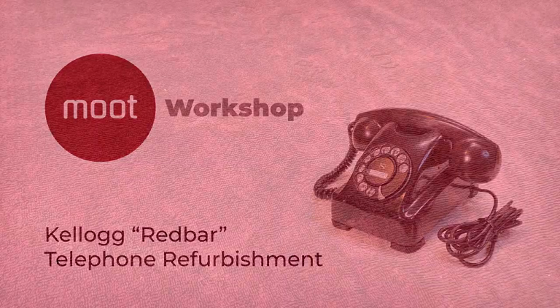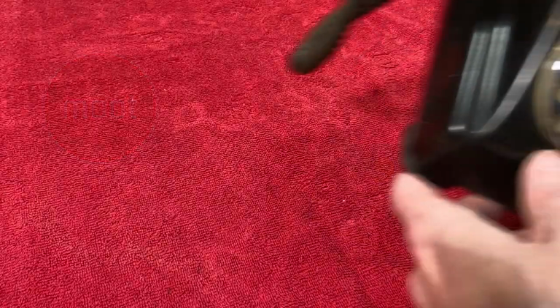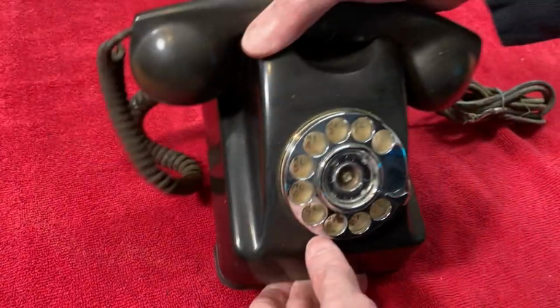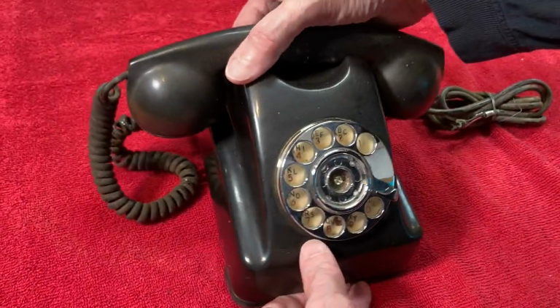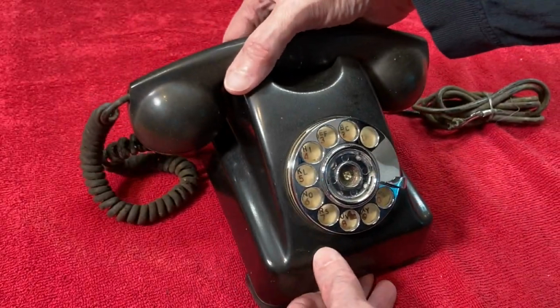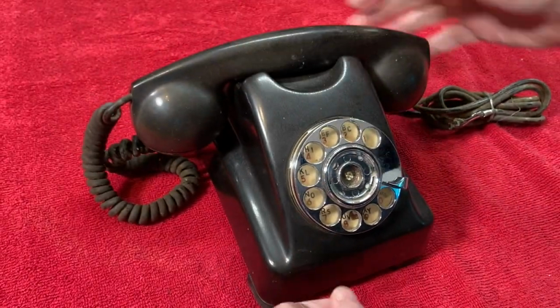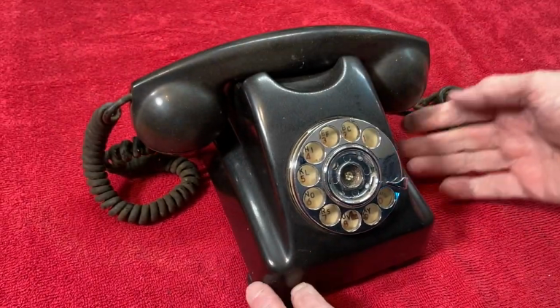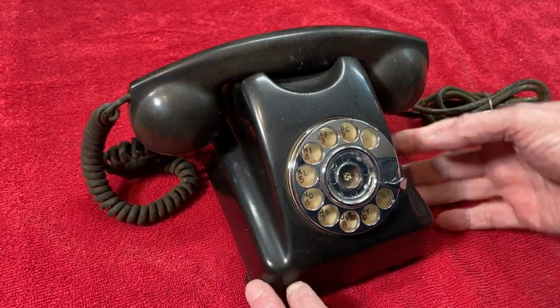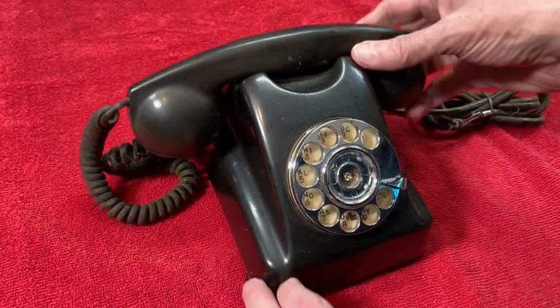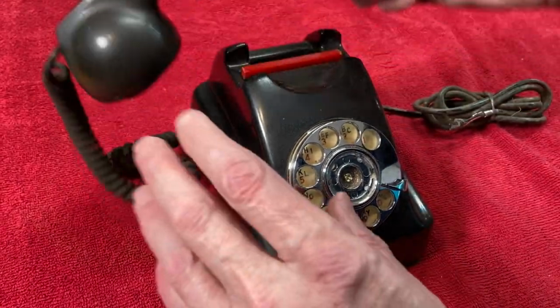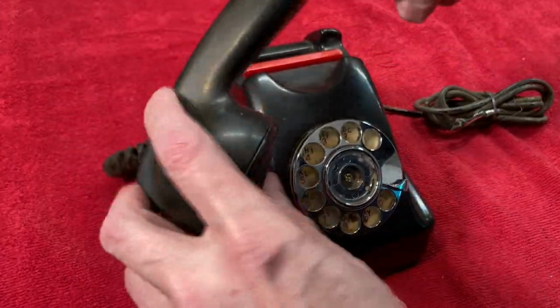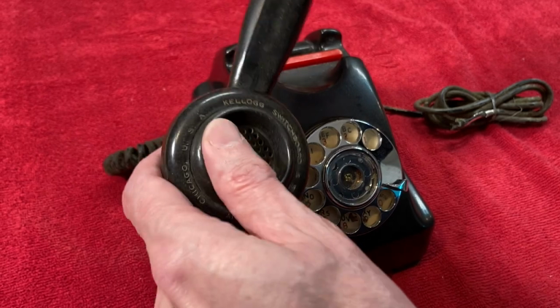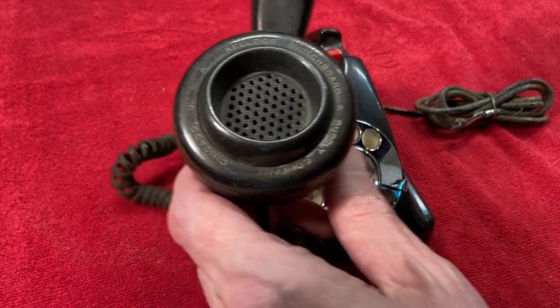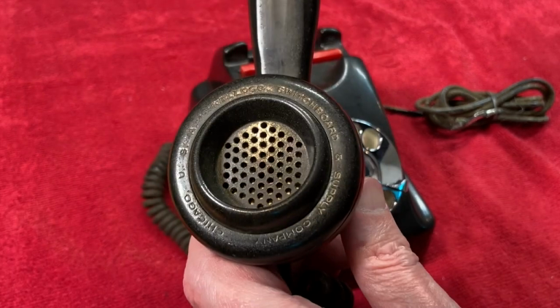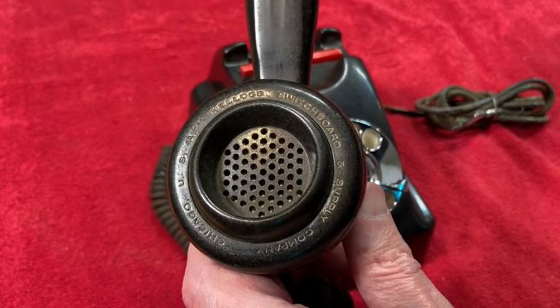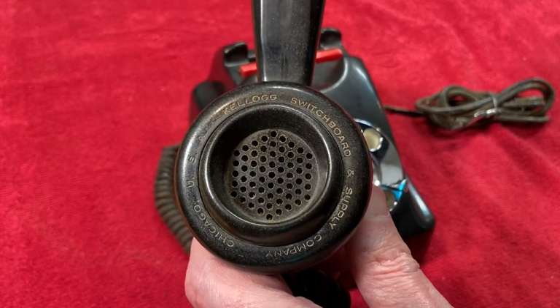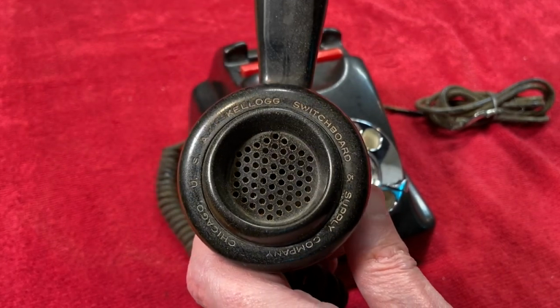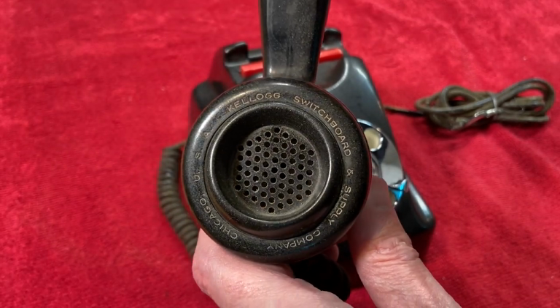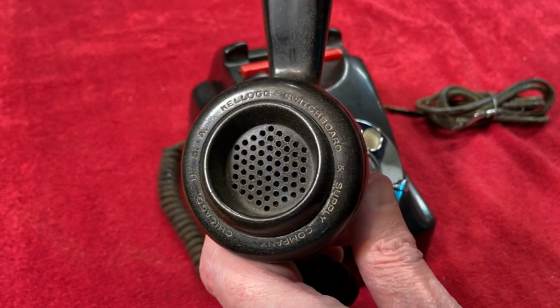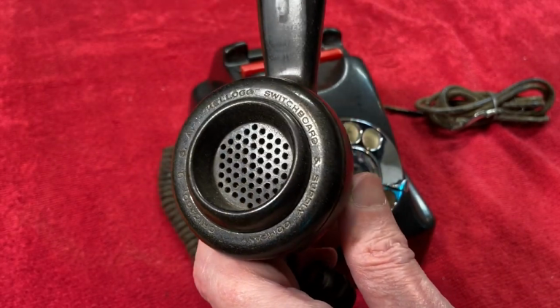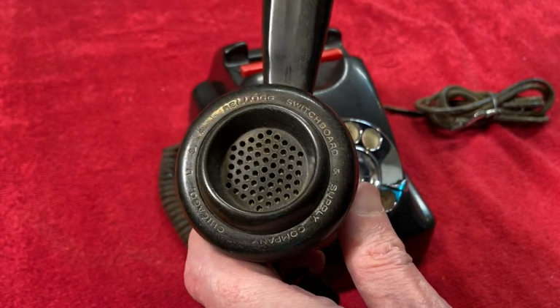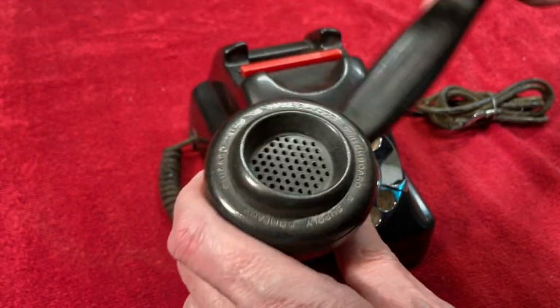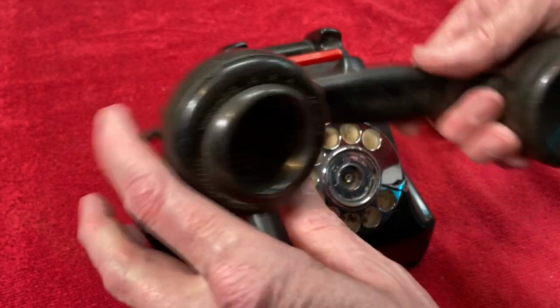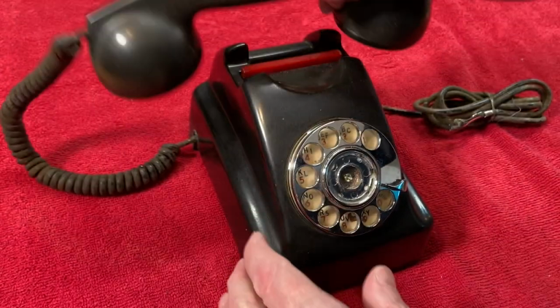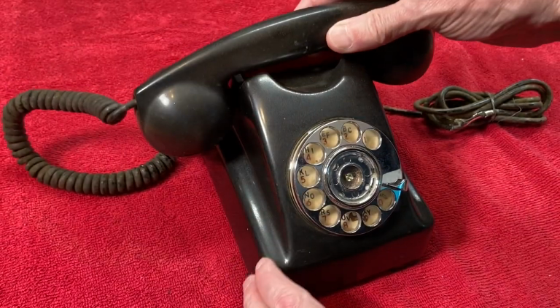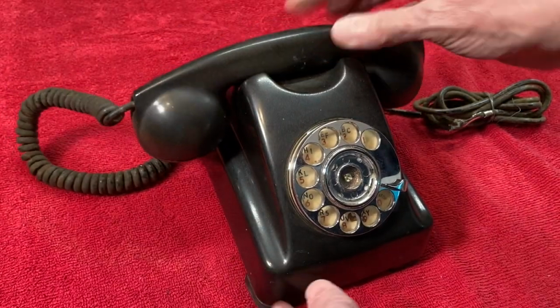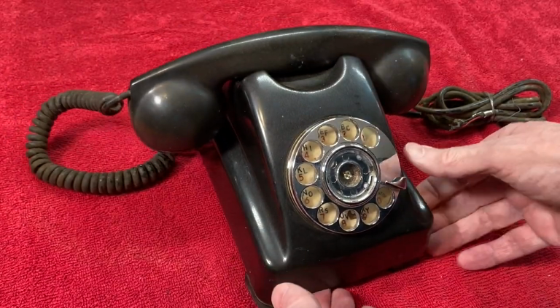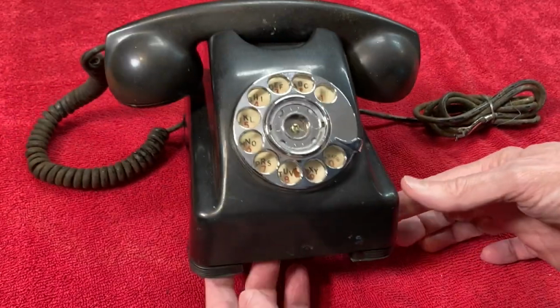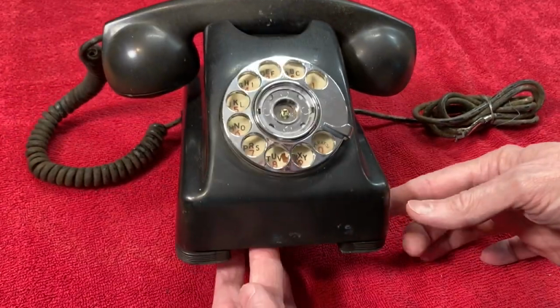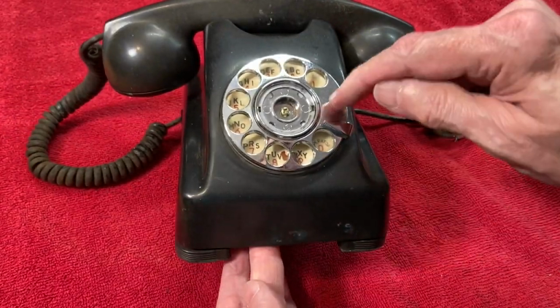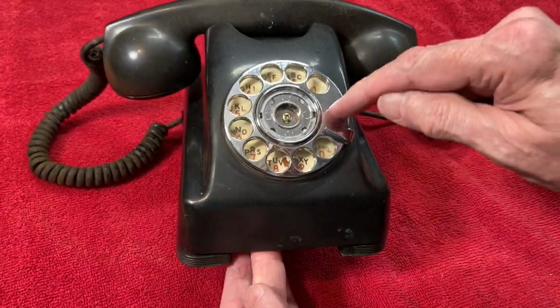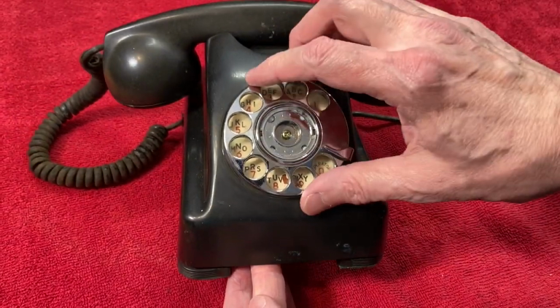I don't know the exact year that this Kellogg 1000 series phone was made, but these were made for about seven years from the late 40s to the early 50s. It's called a Red Bar Phone because of that red hang-up bar, and this is not the original dial.